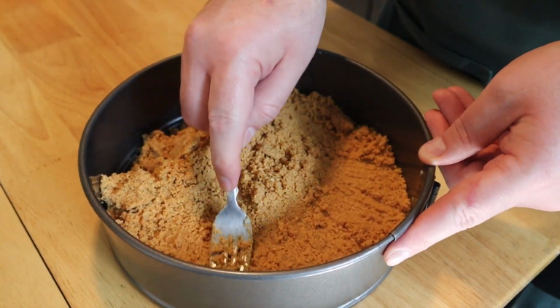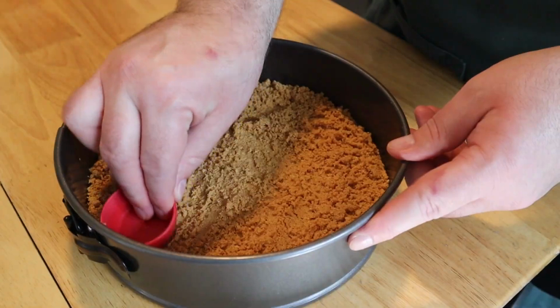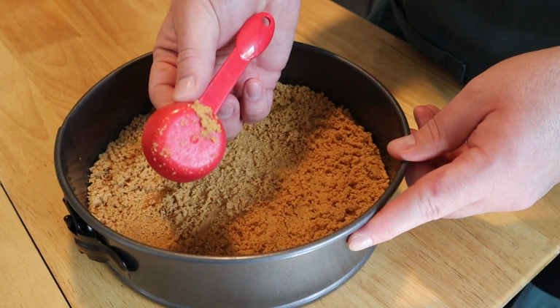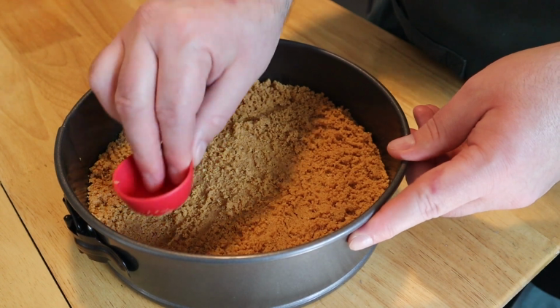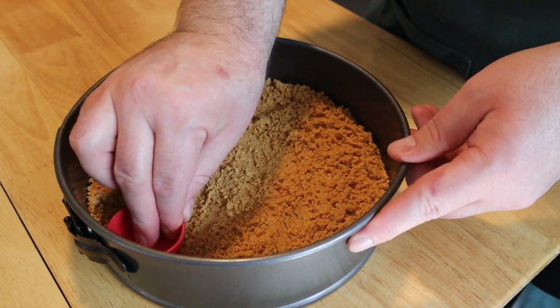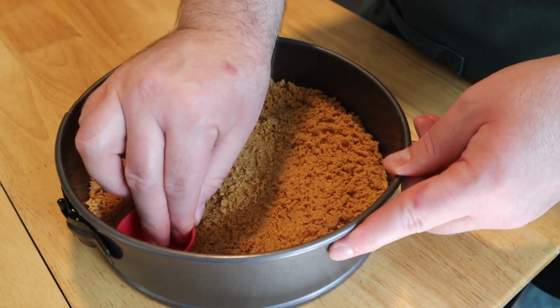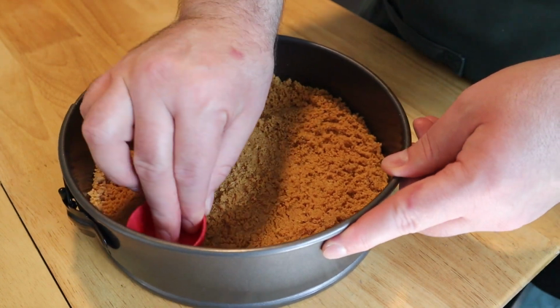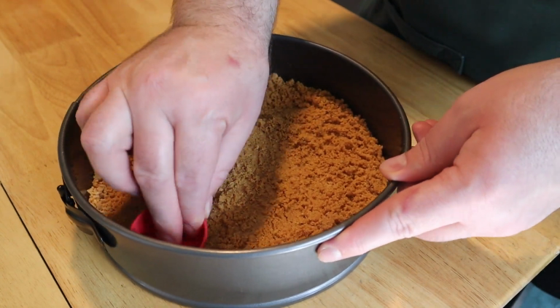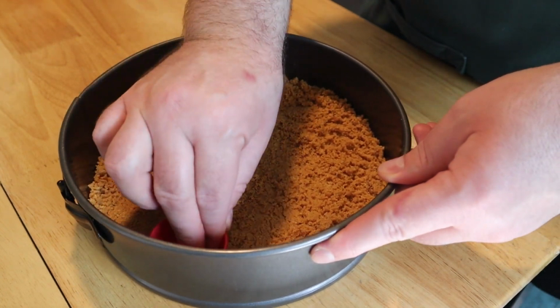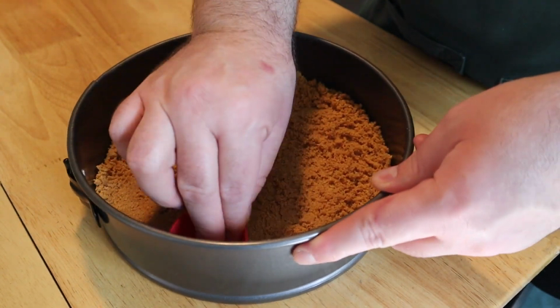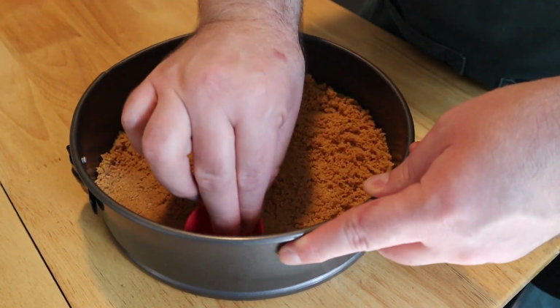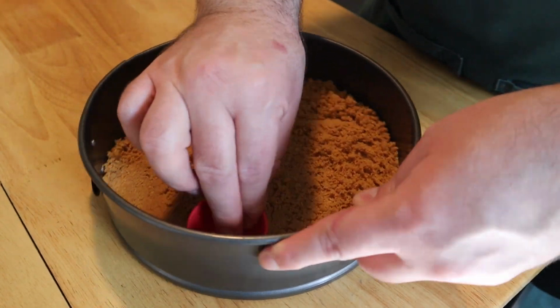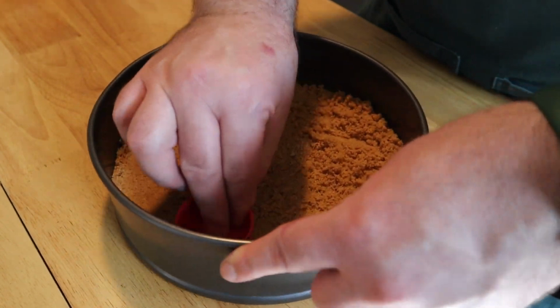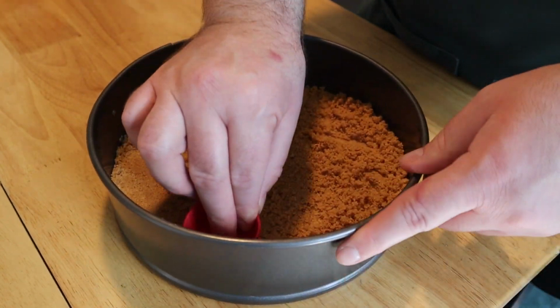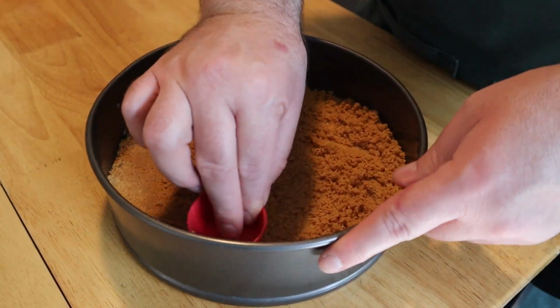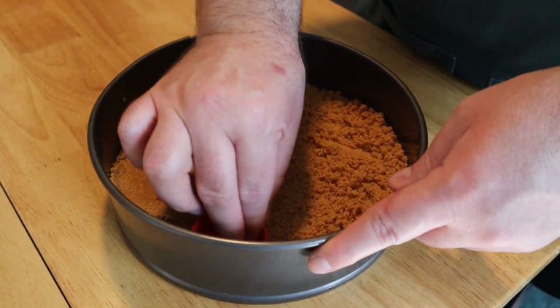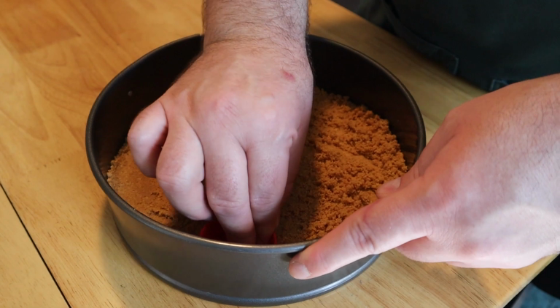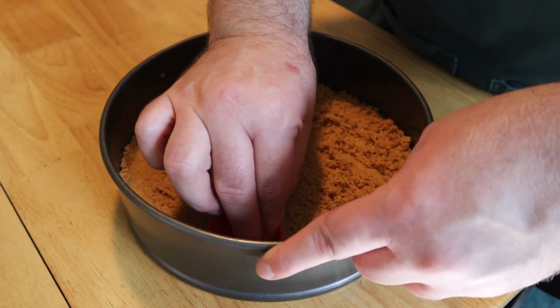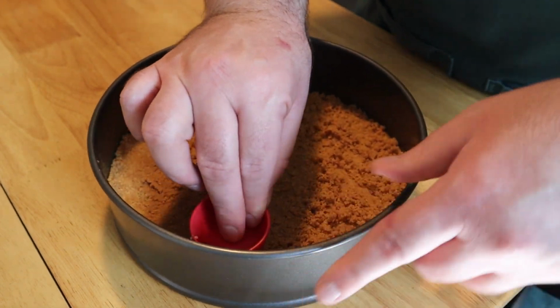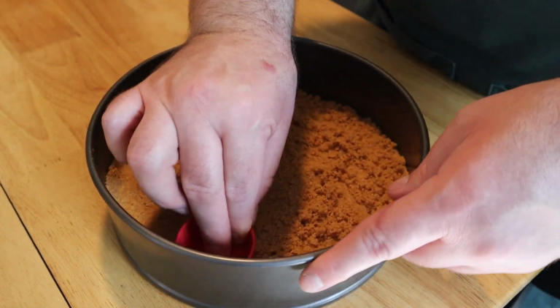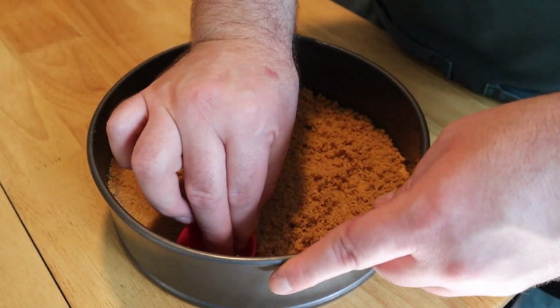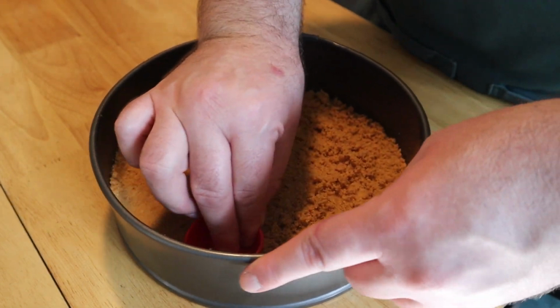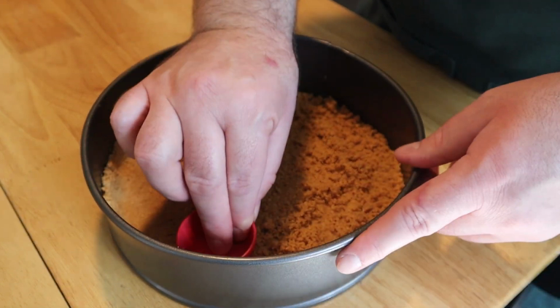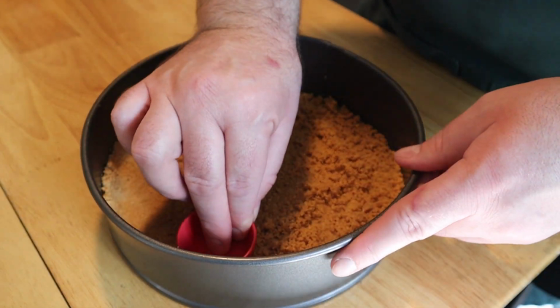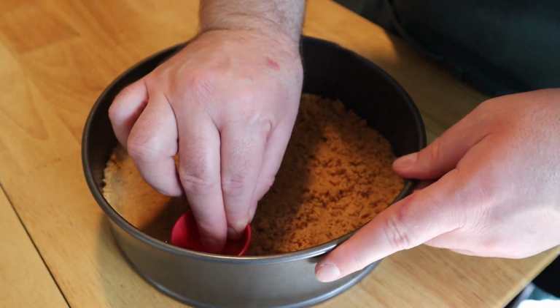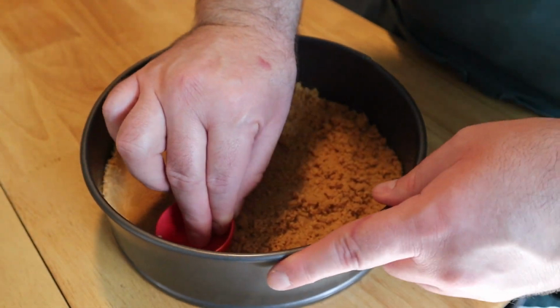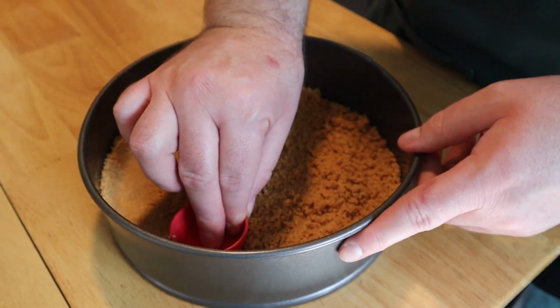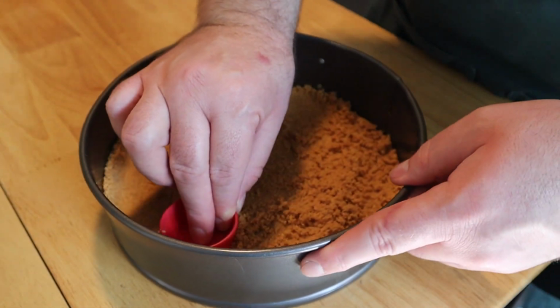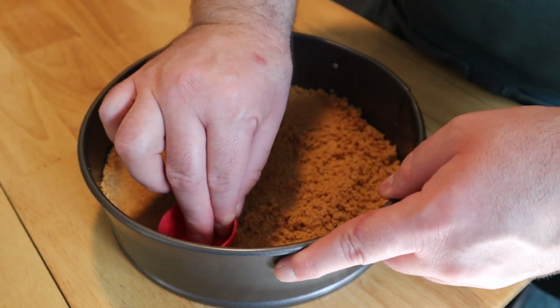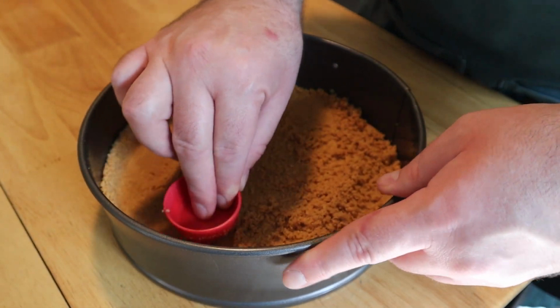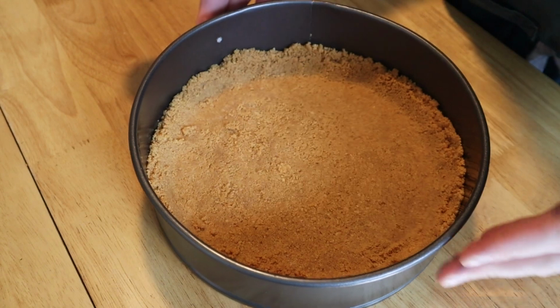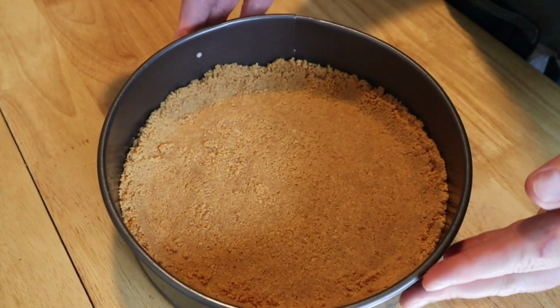Once your crust is even on the bottom, take something flat on the bottom and round on the sides — like a measuring cup or a glass — and use that to press some of your crust up on the side of the pan to create that border.